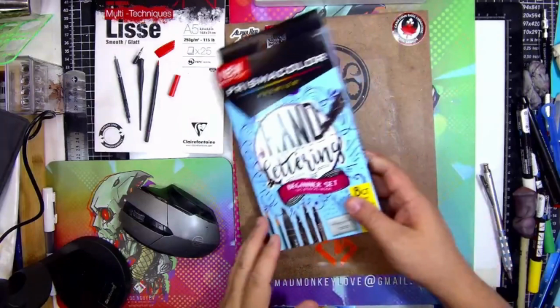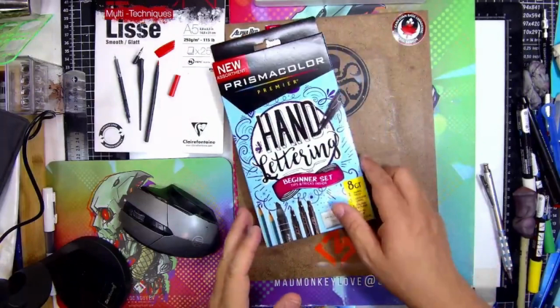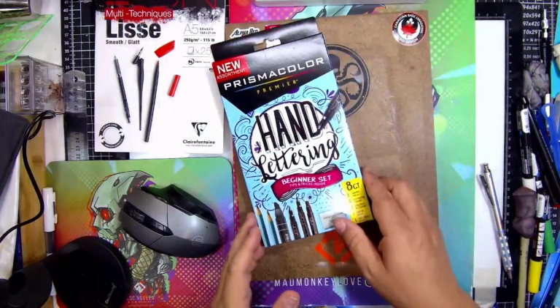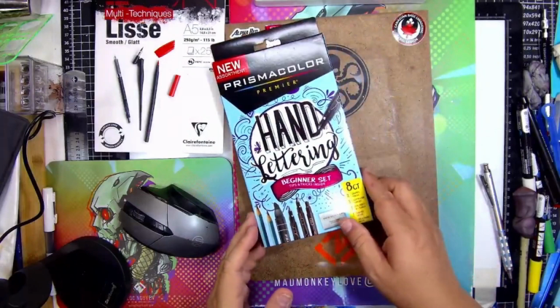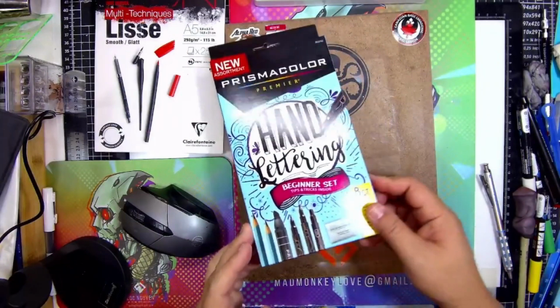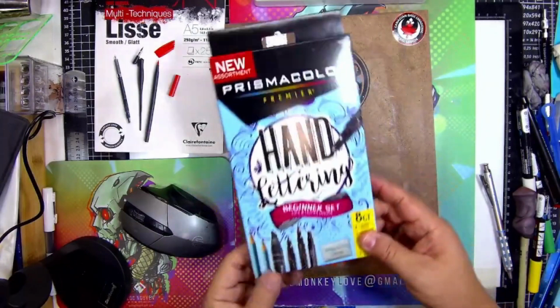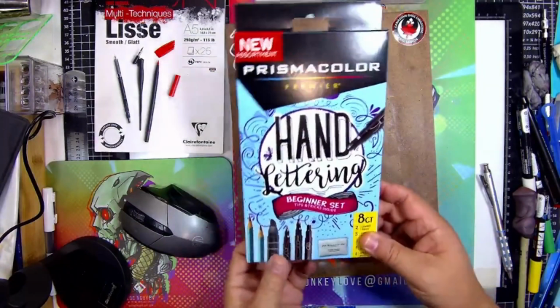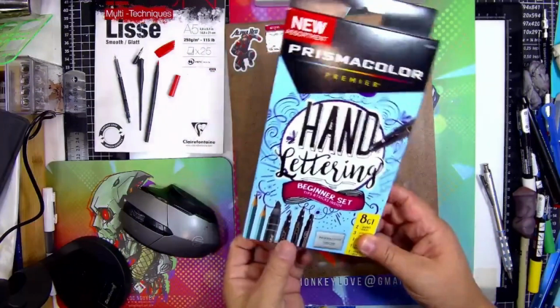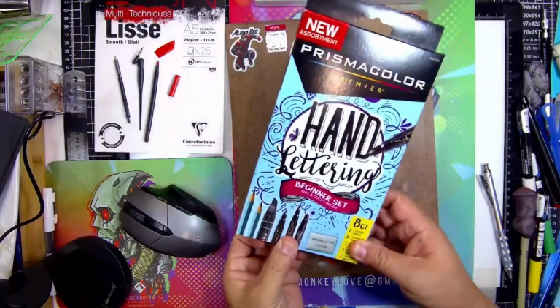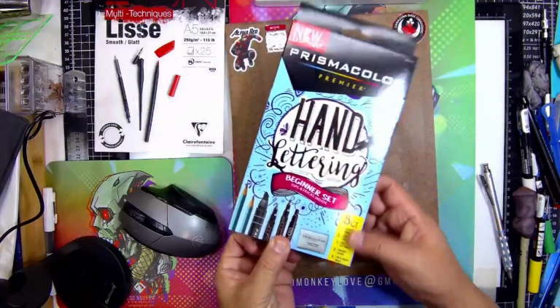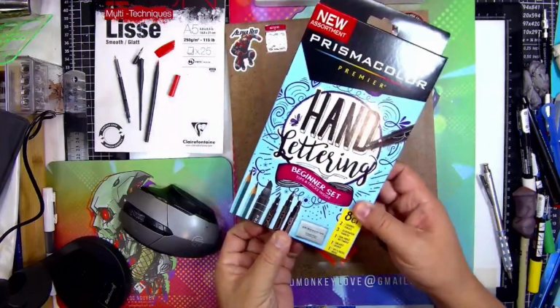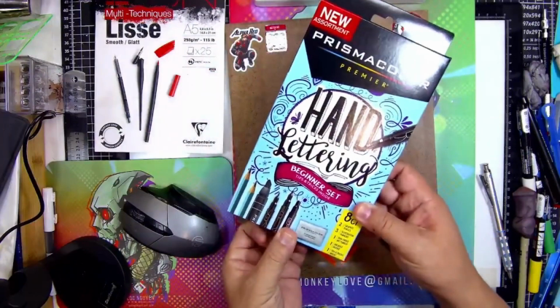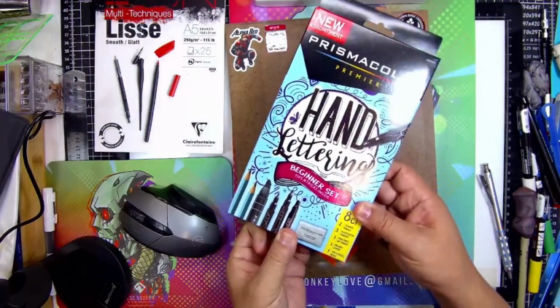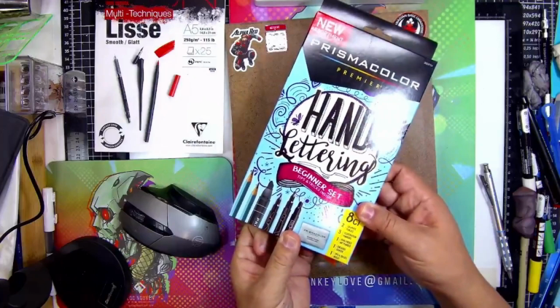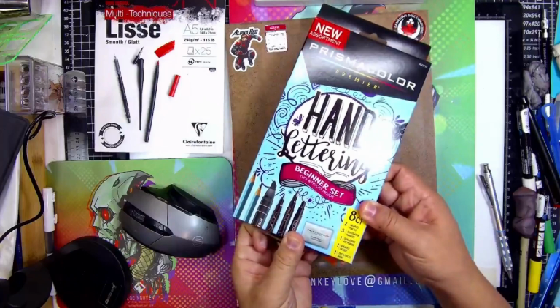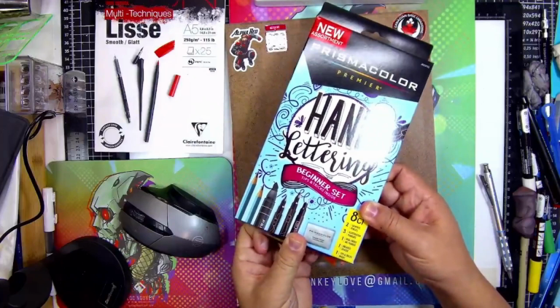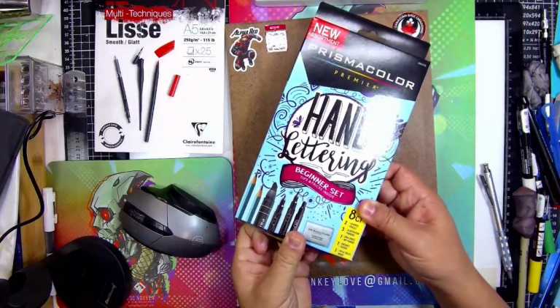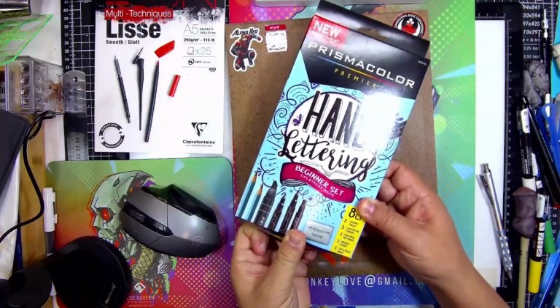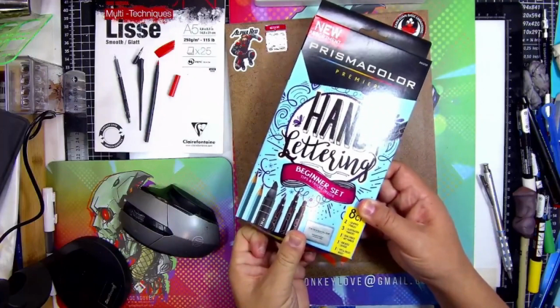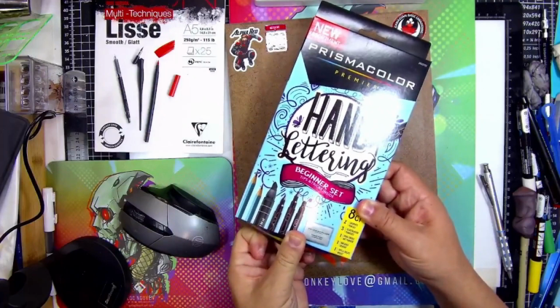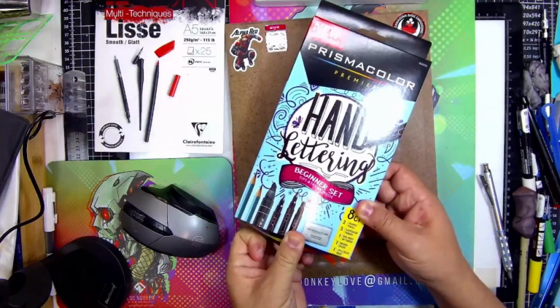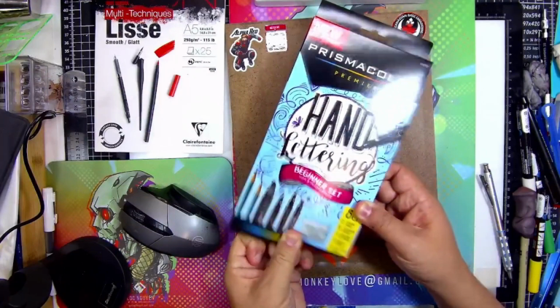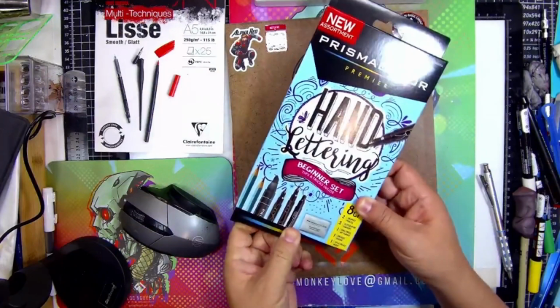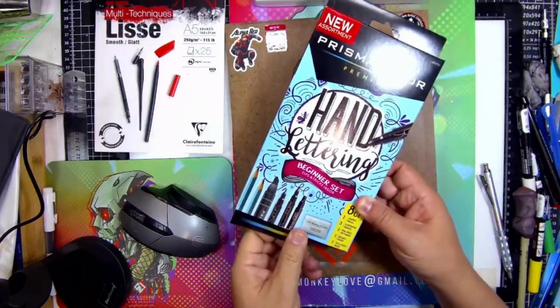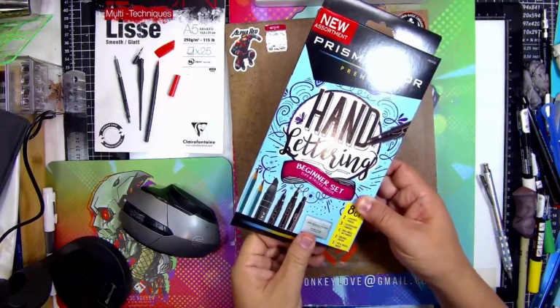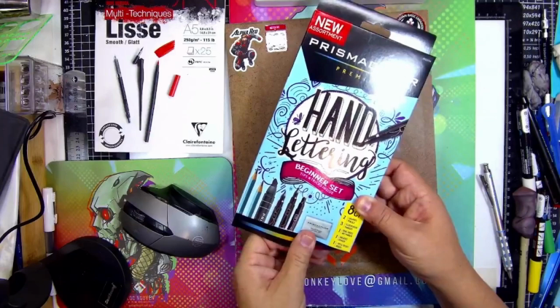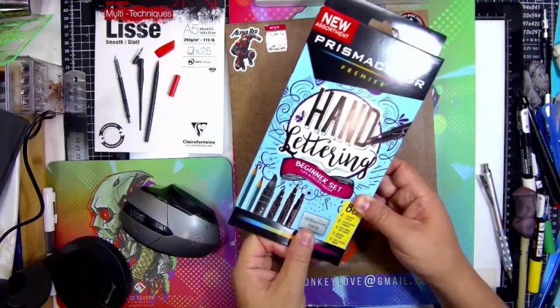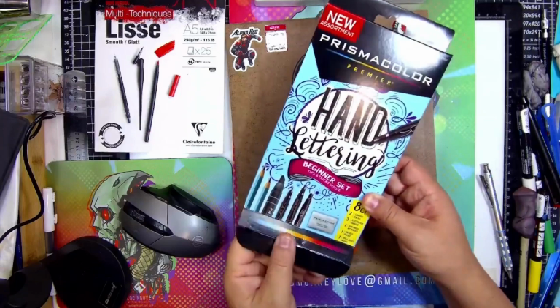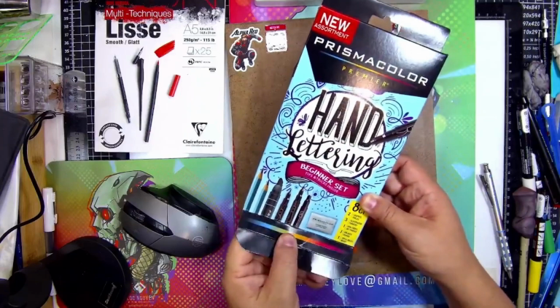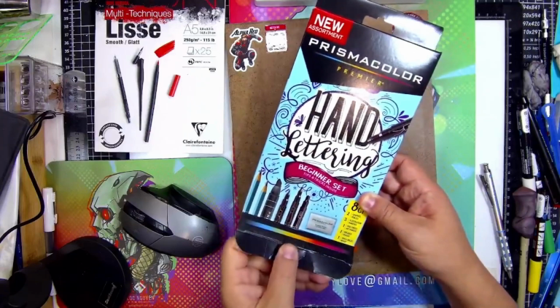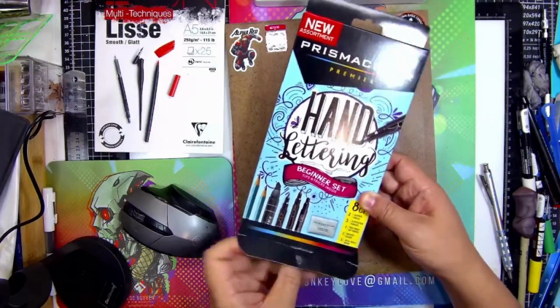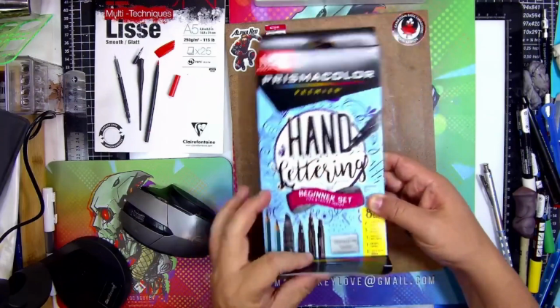So that's the idea. You get two graphite pencils, one illustration fineliner, three illustration markers, one dual-end marker, and a kneaded eraser, and a tips and tricks insert.